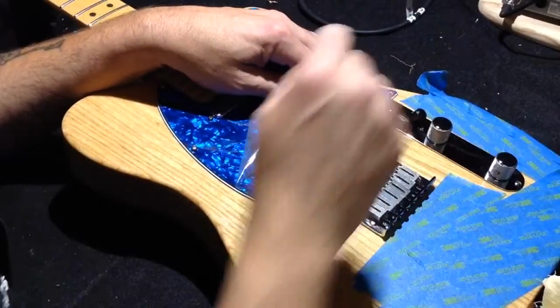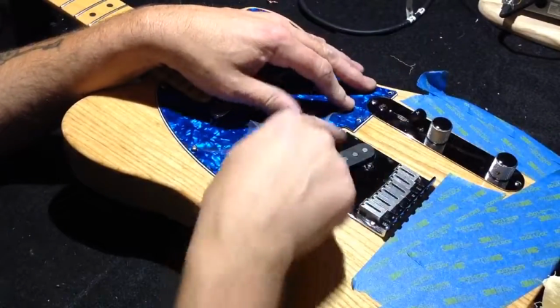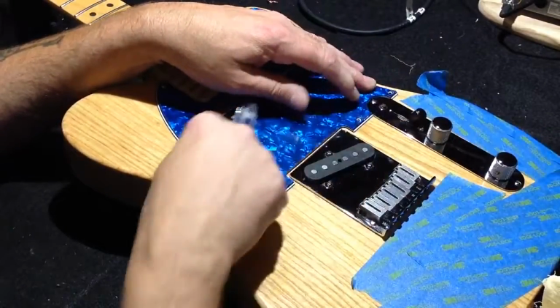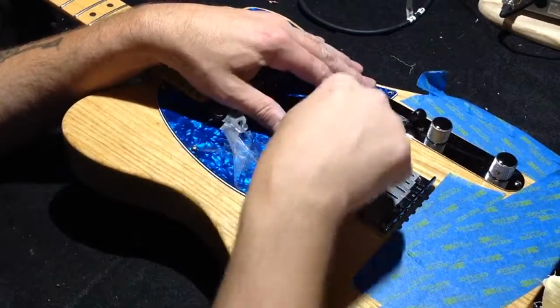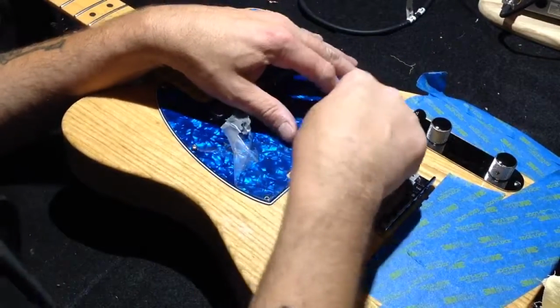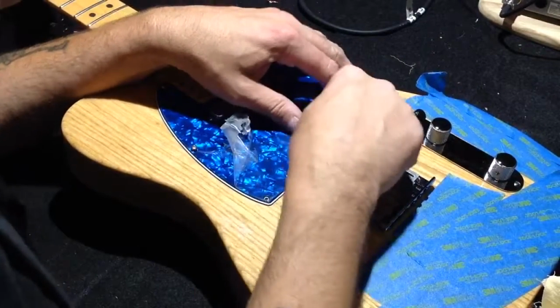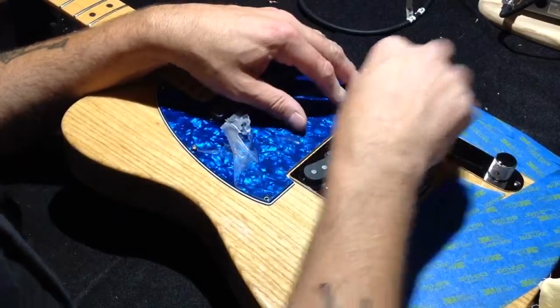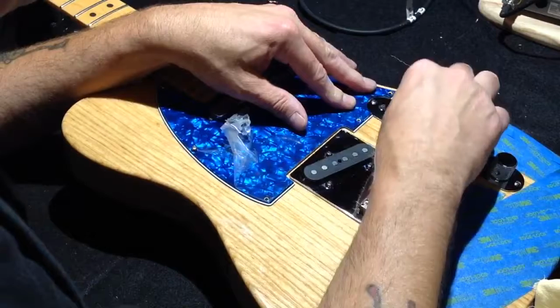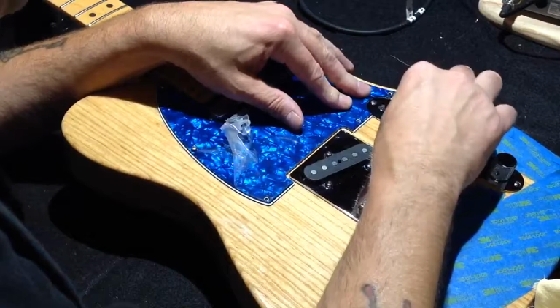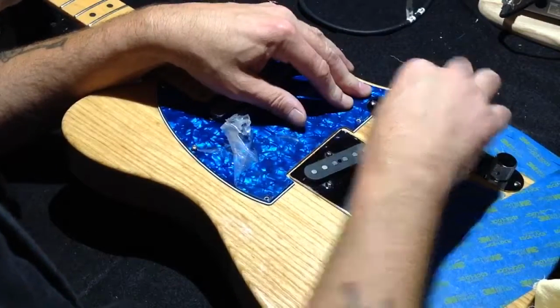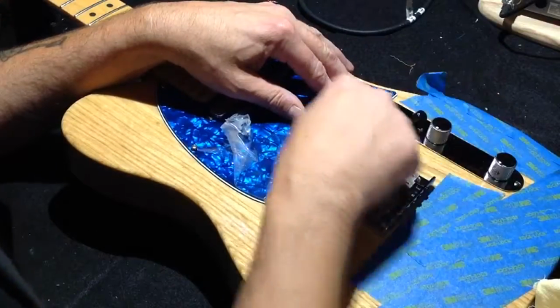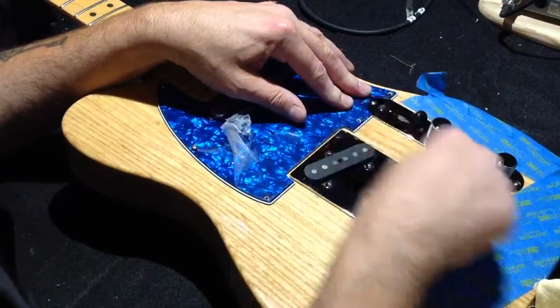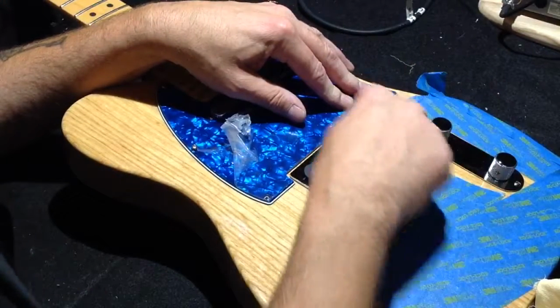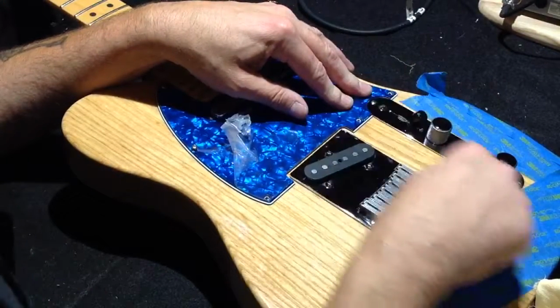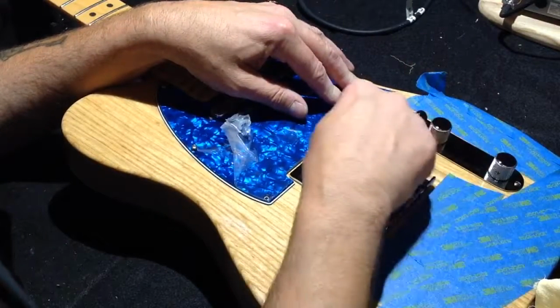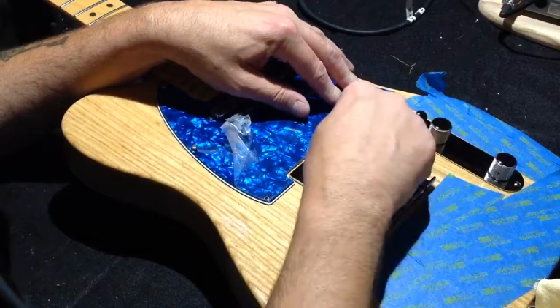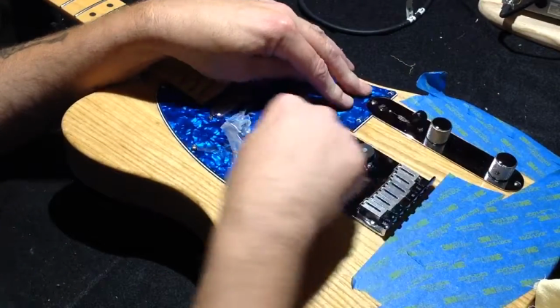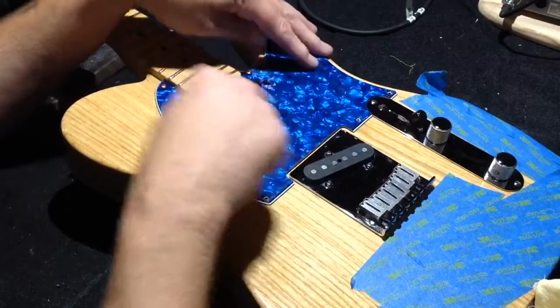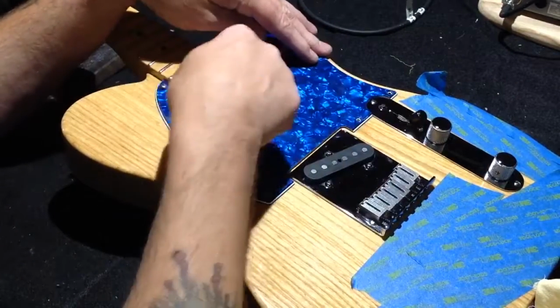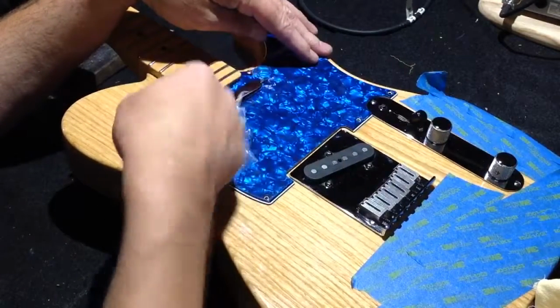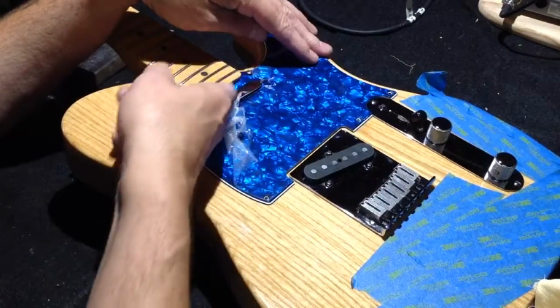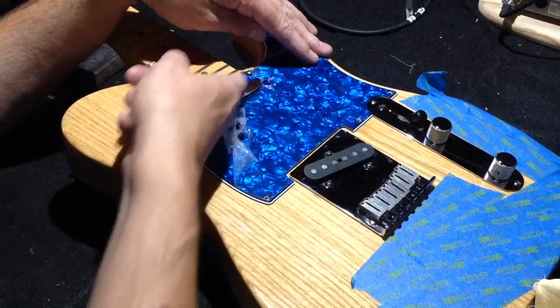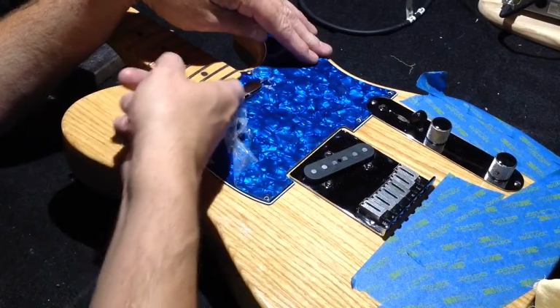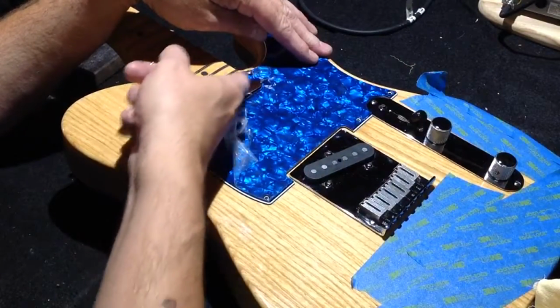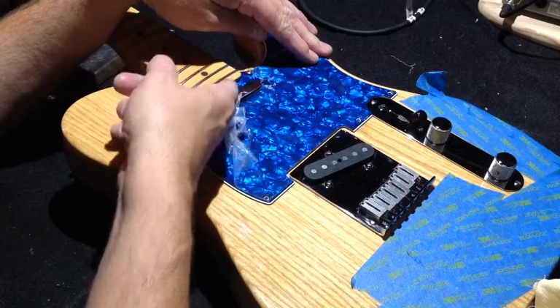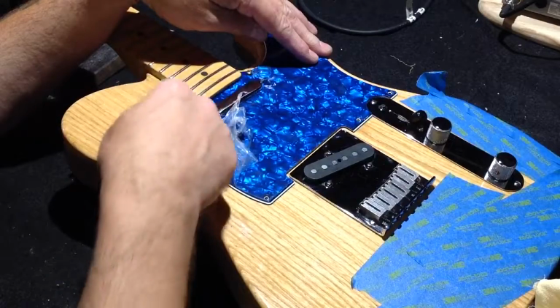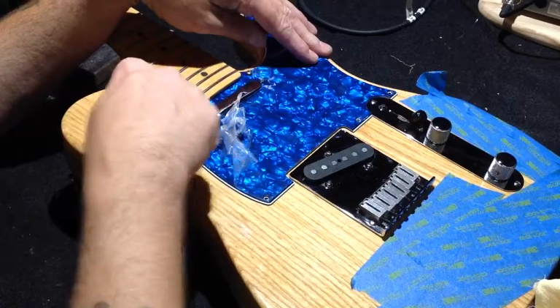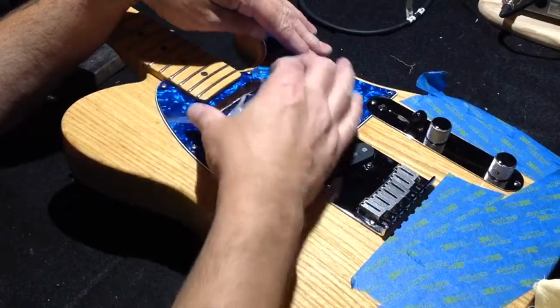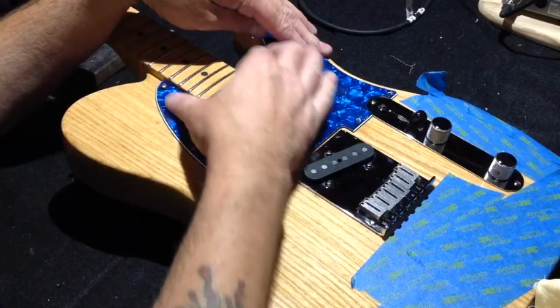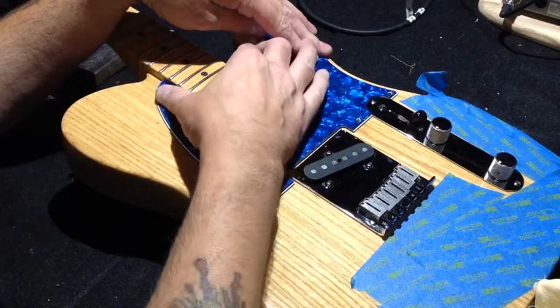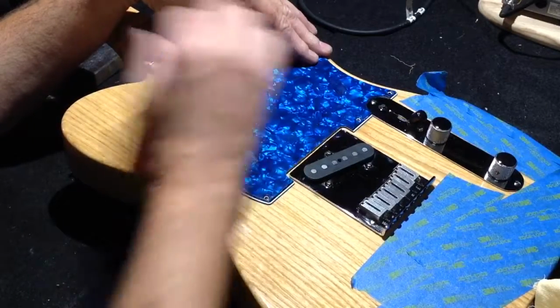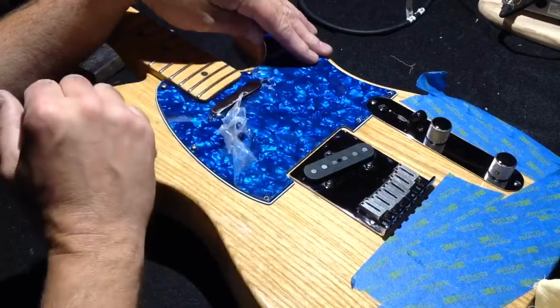Now the important thing to remember is you need to have room to remove your plate — your back plate. So sometimes you have to shave away some of this because the neck is a tight fit sometimes.